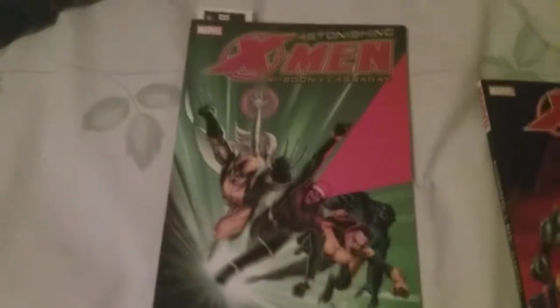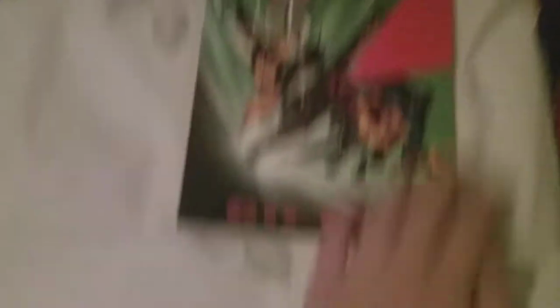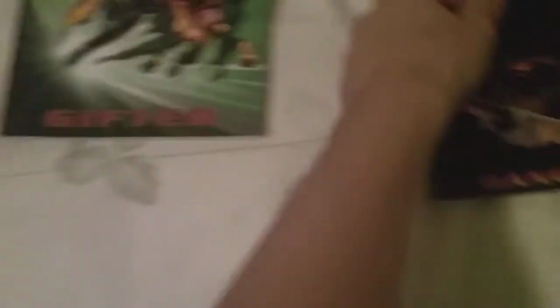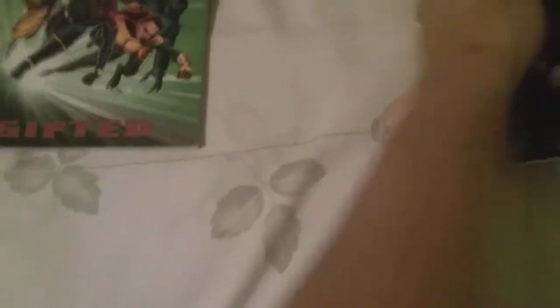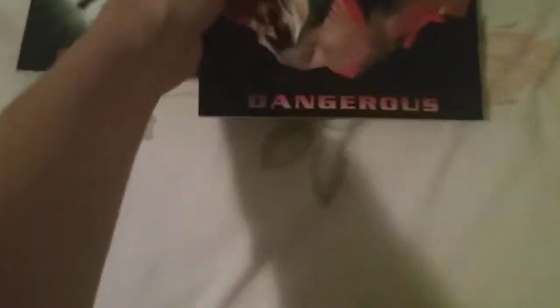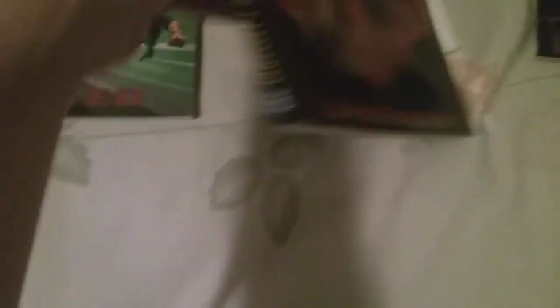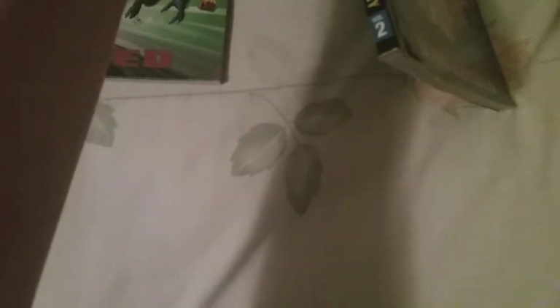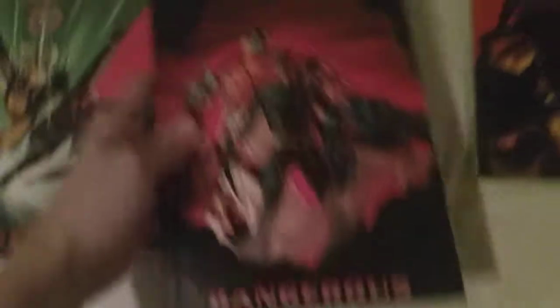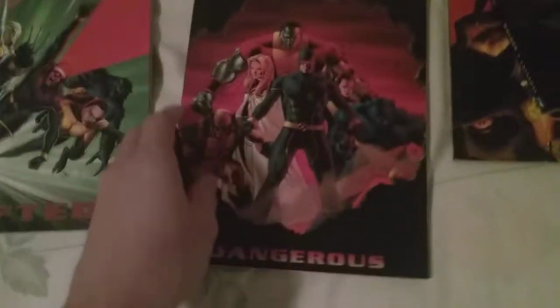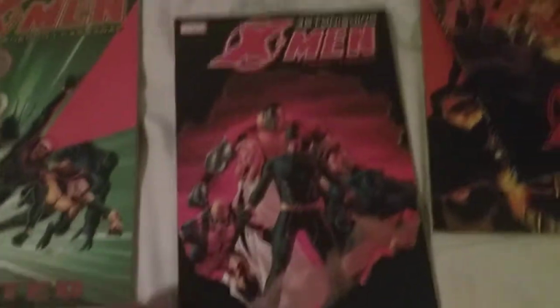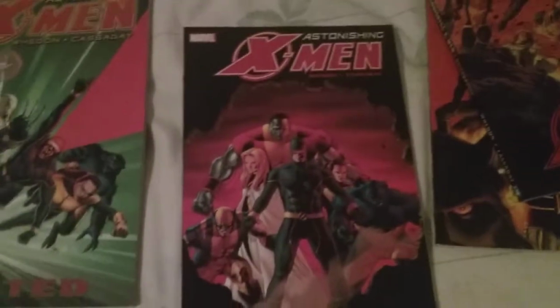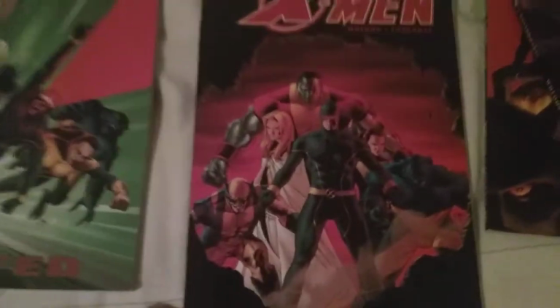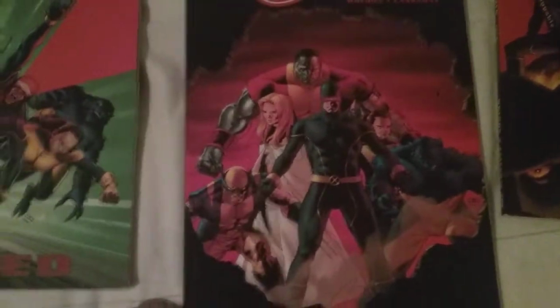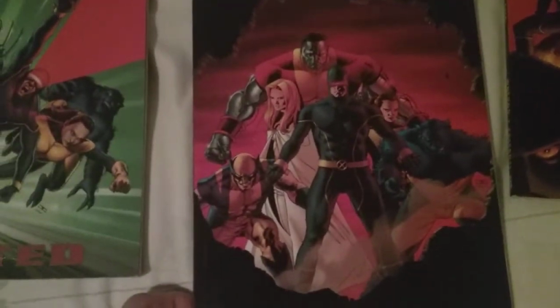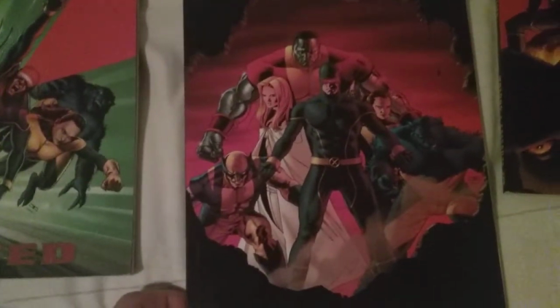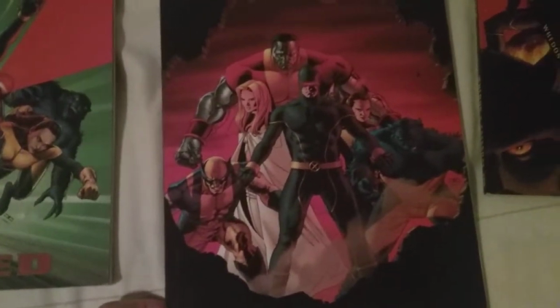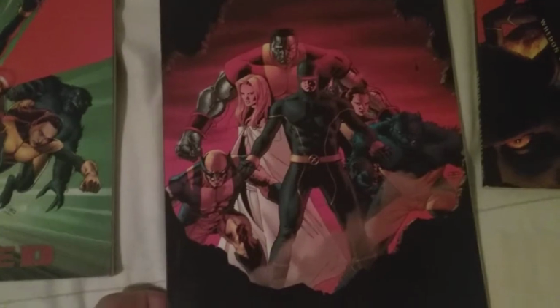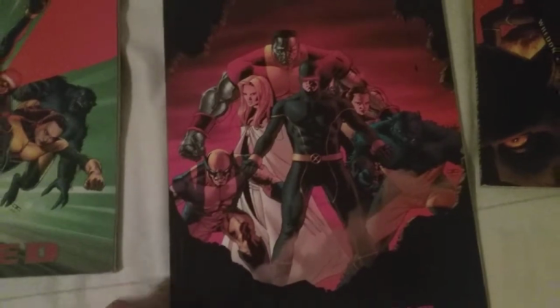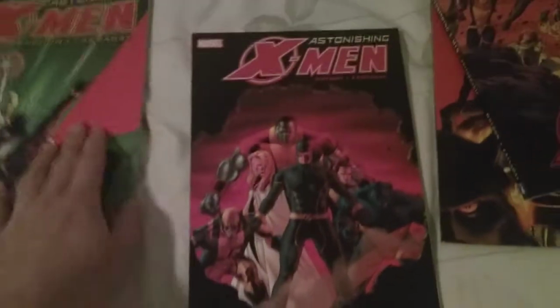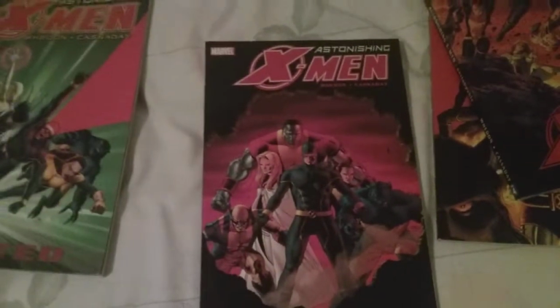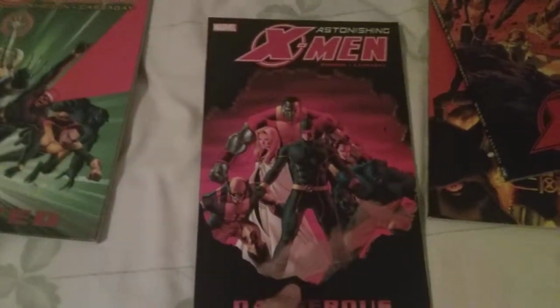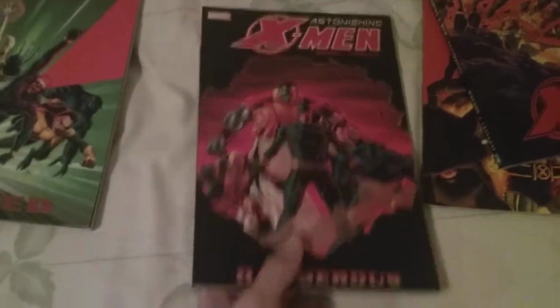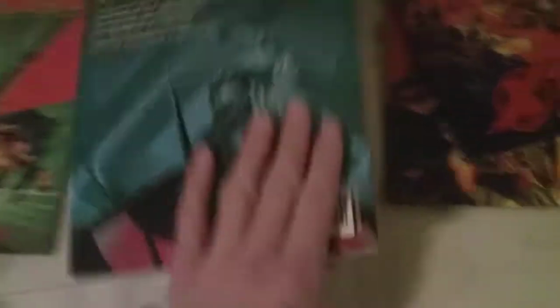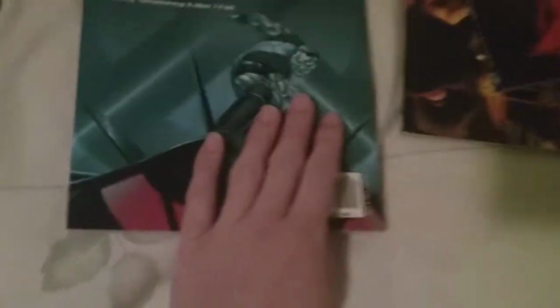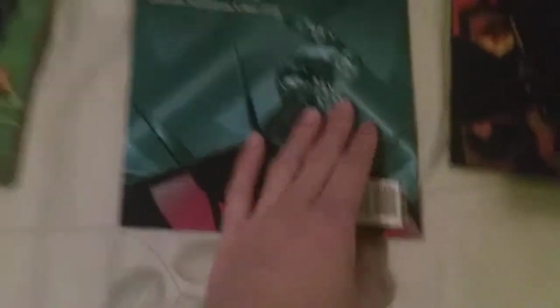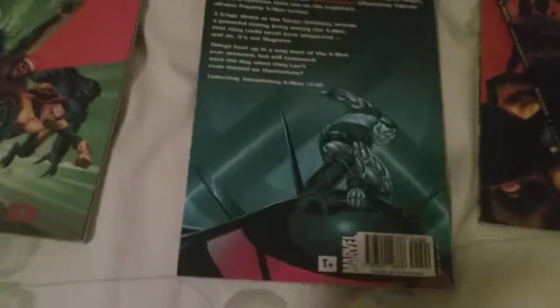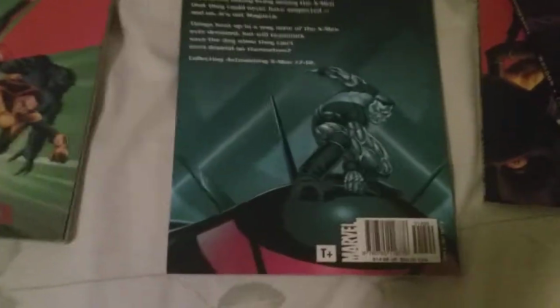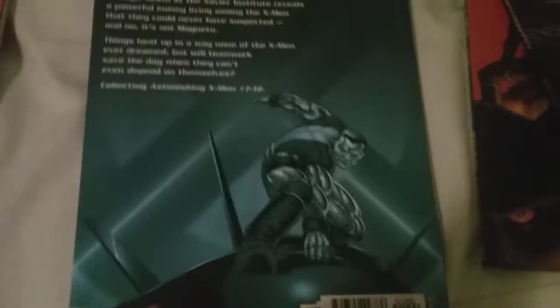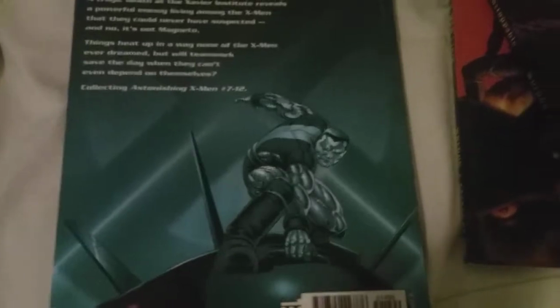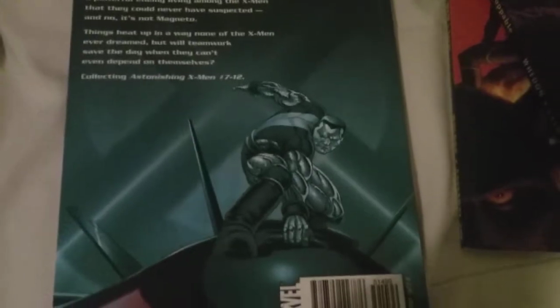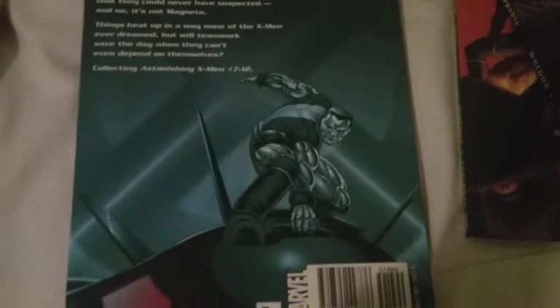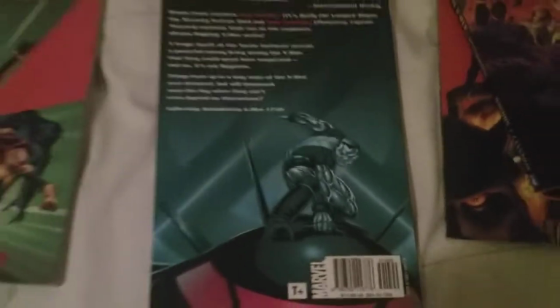Next up we've got volume two: Dangerous. I love the cover — you get Colossus on the cover. This collects issues seven through twelve, and there's another shot of Colossus on the back.